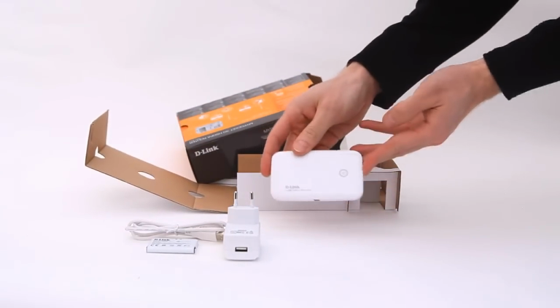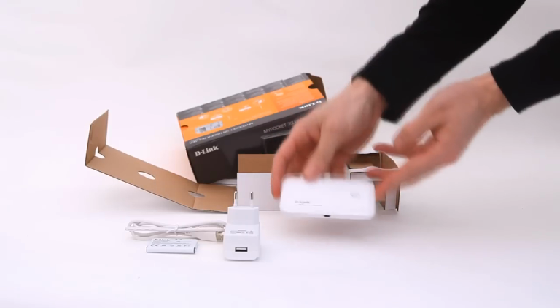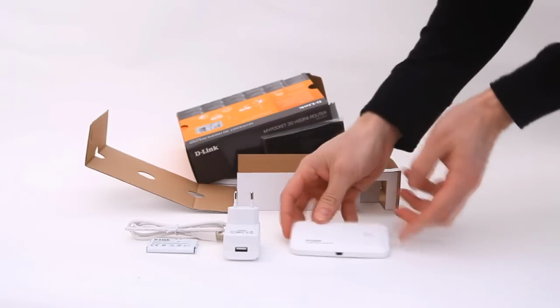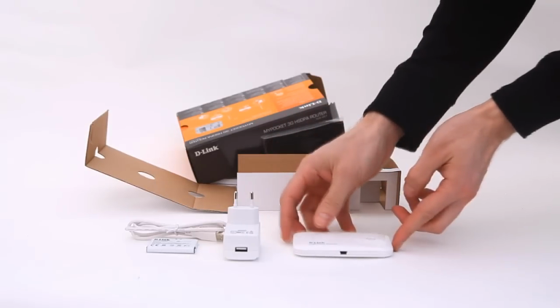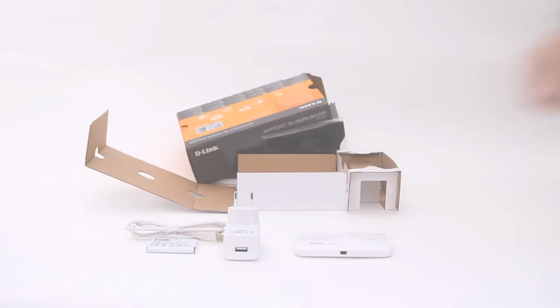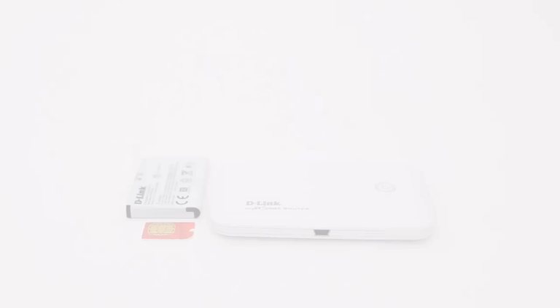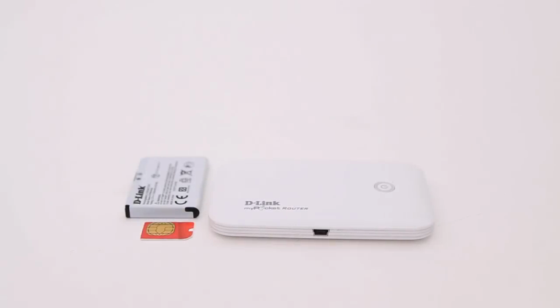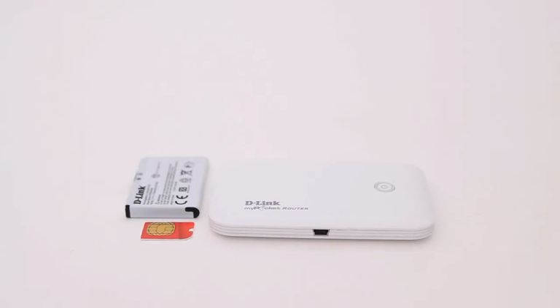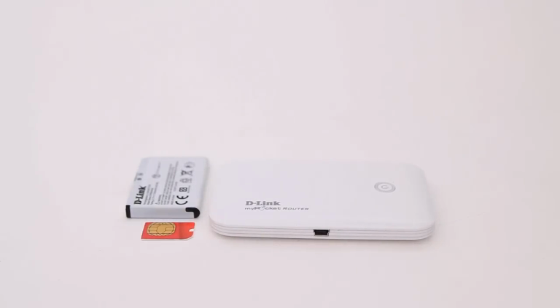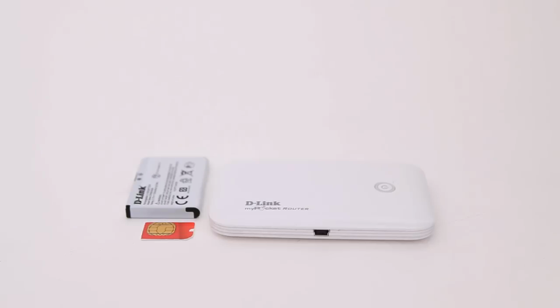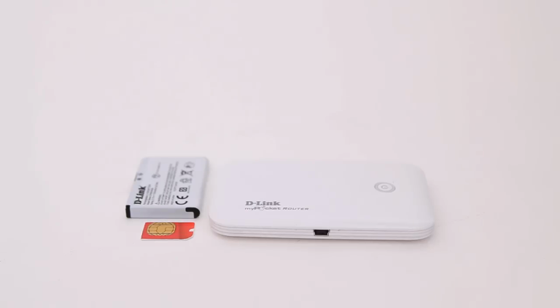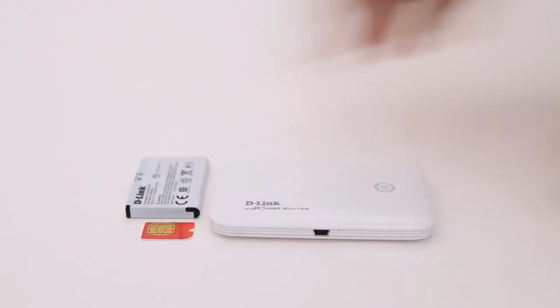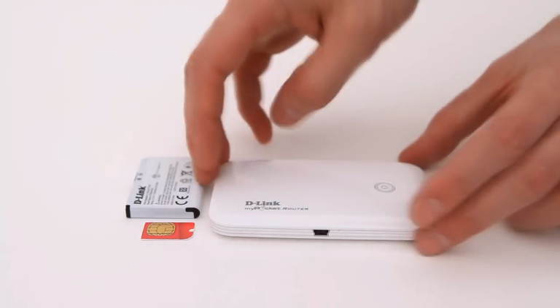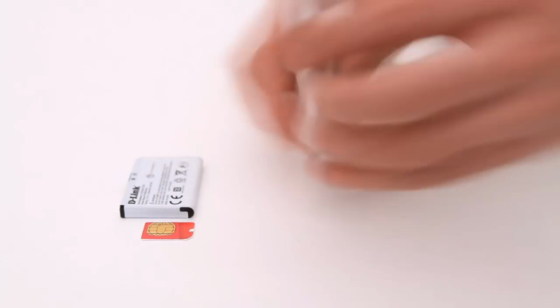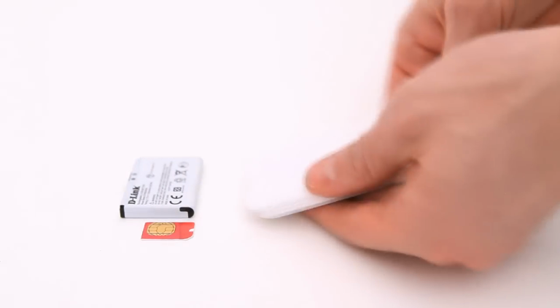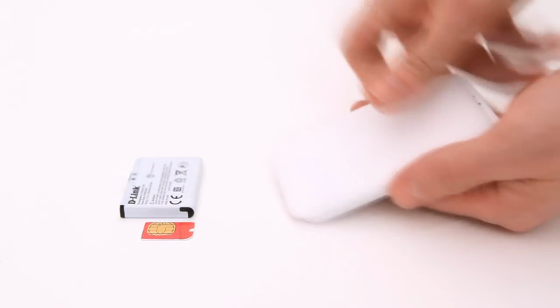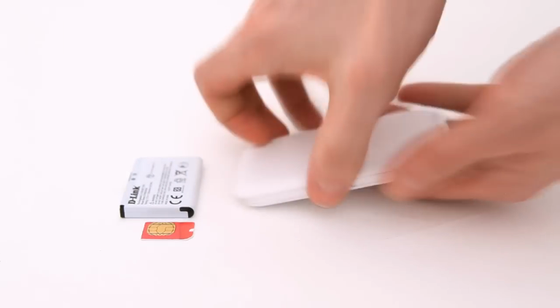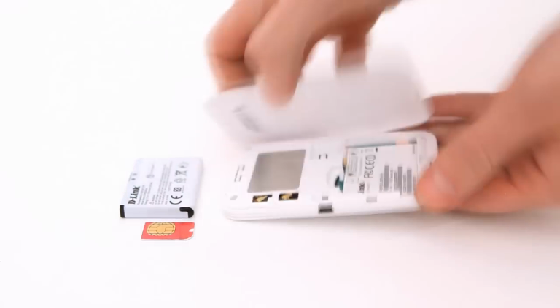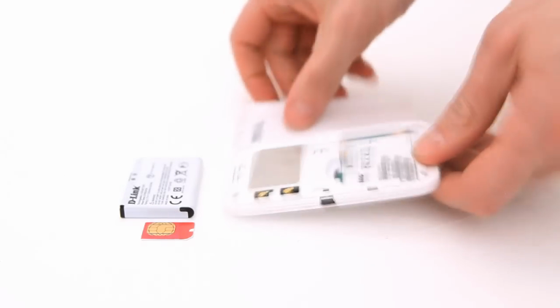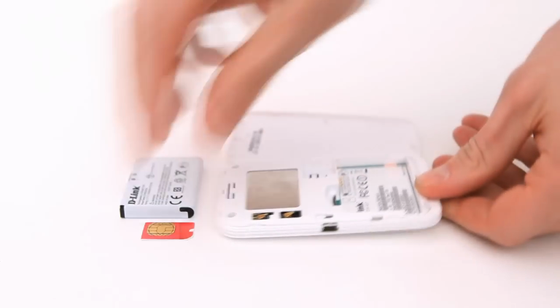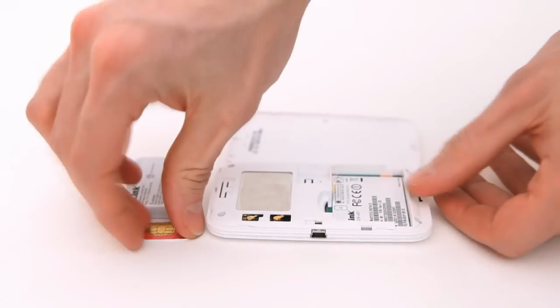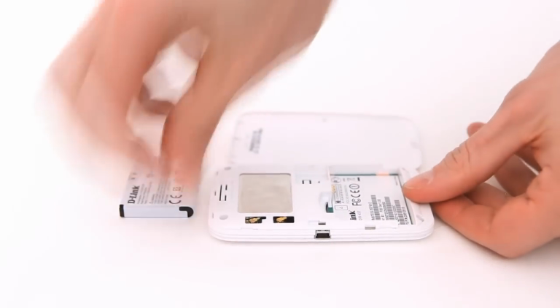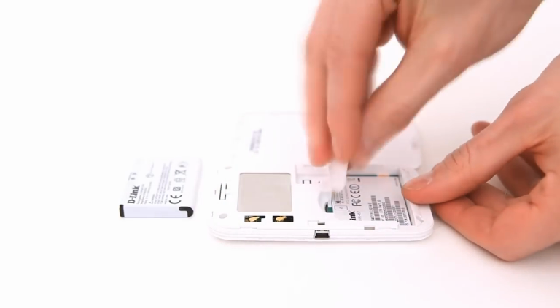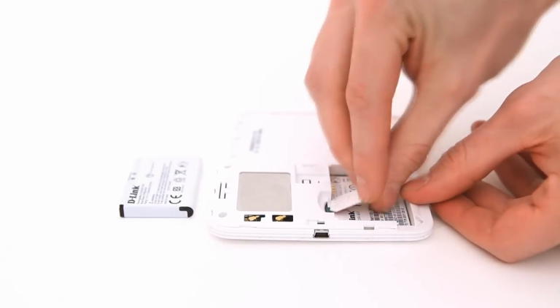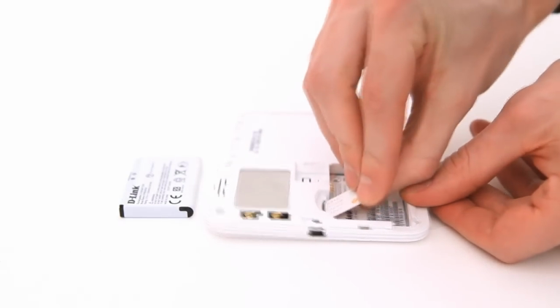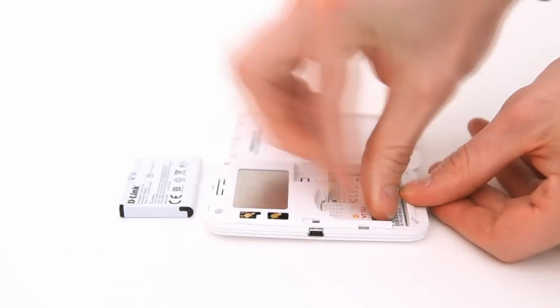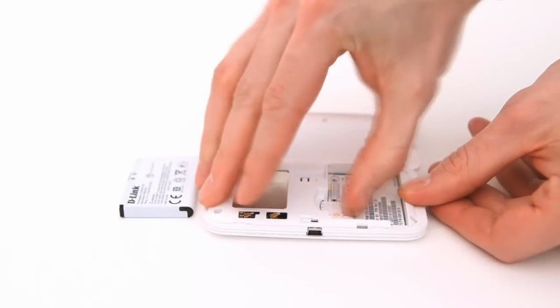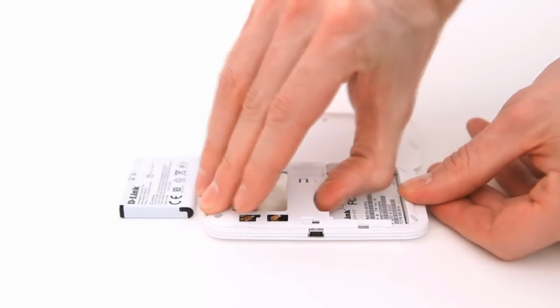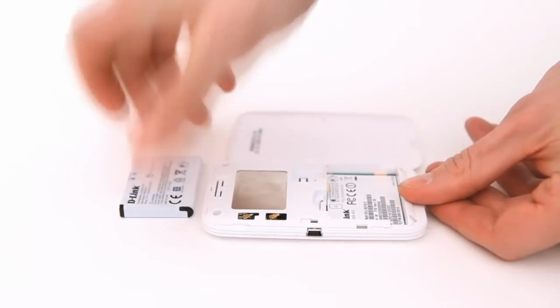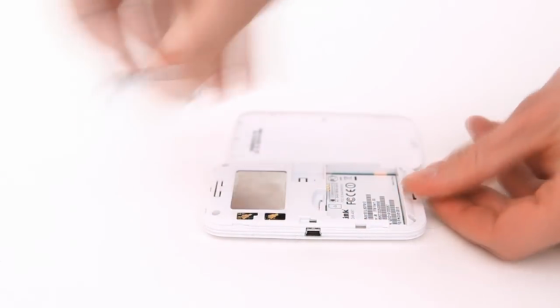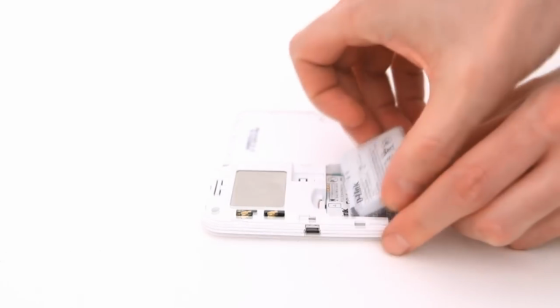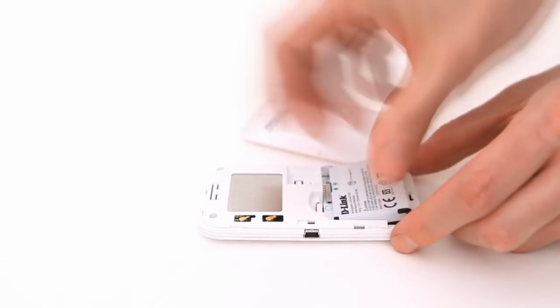My Pocket 3G Router is a small and sleek product and can be compared to the size of an iPhone. If we open up the product and look inside we can see that there is a slot for the SIM card and the rechargeable battery.